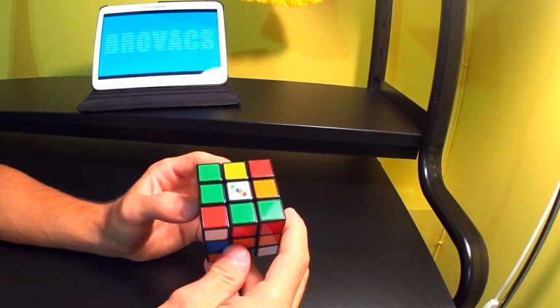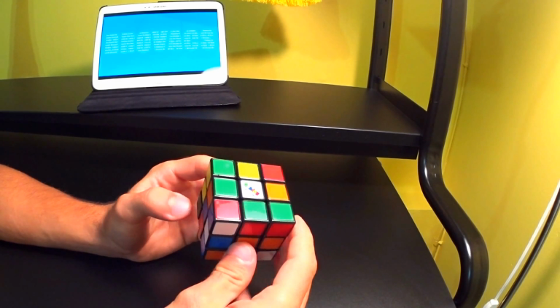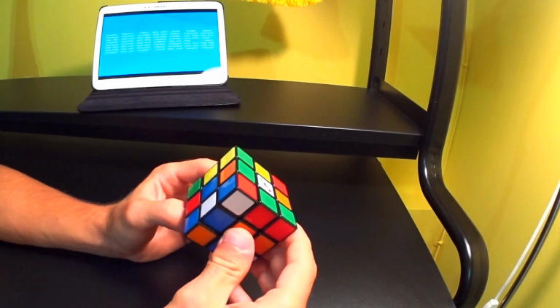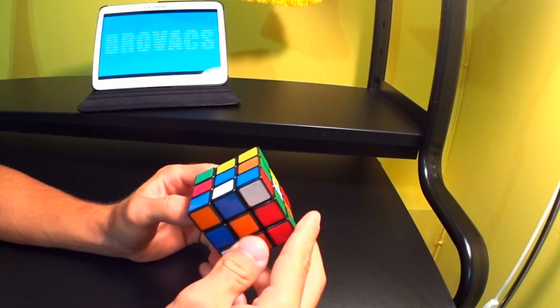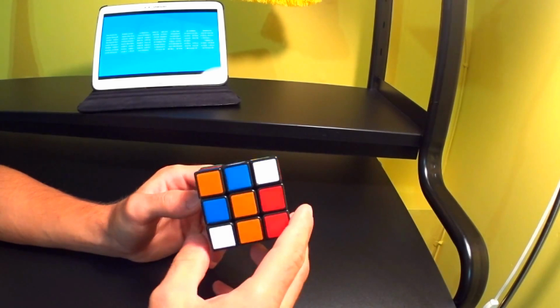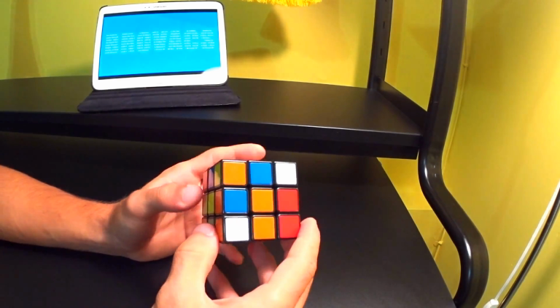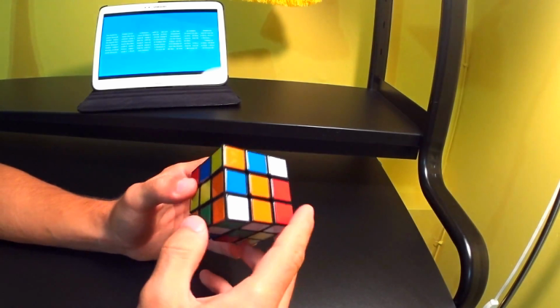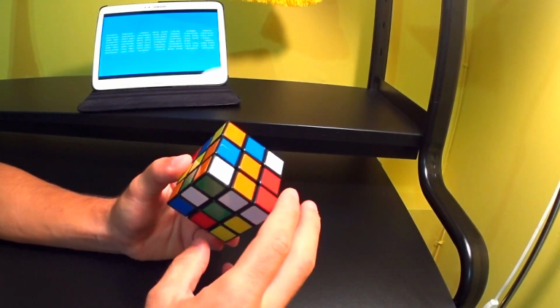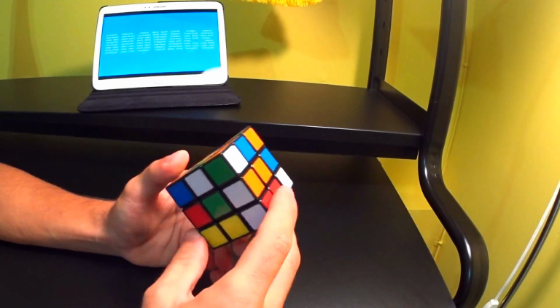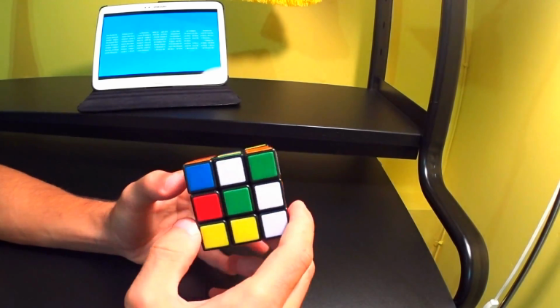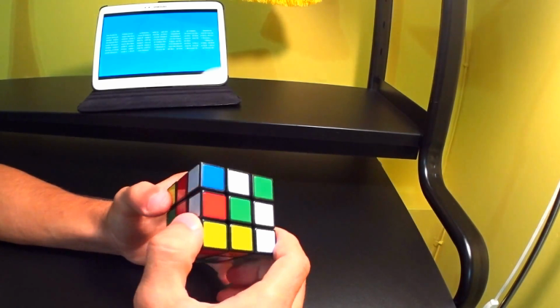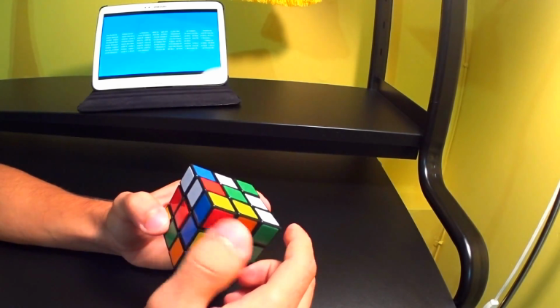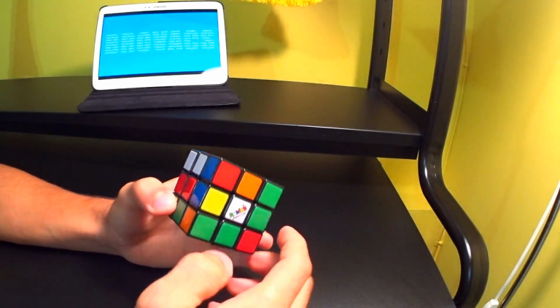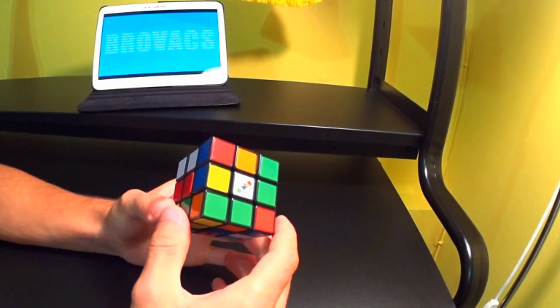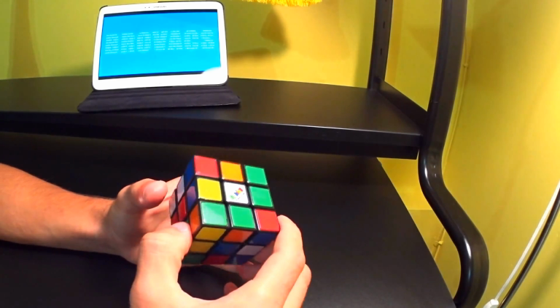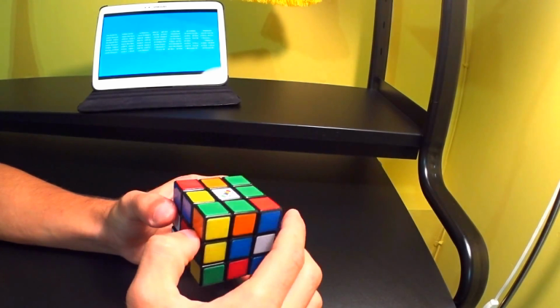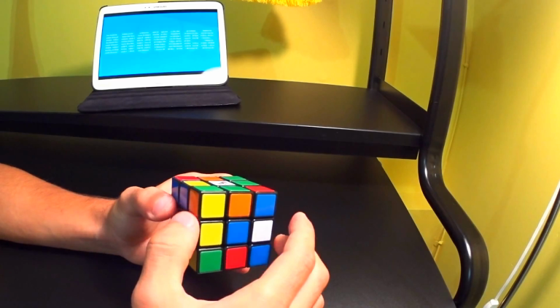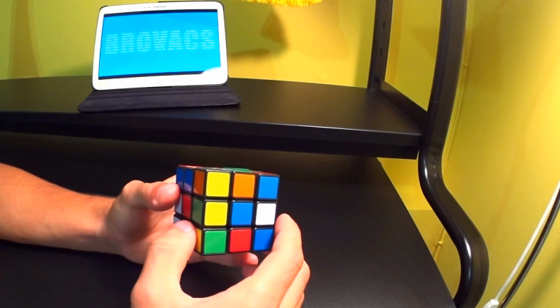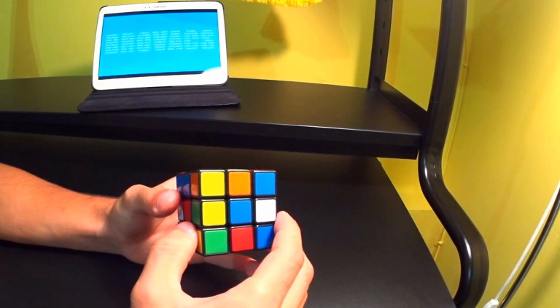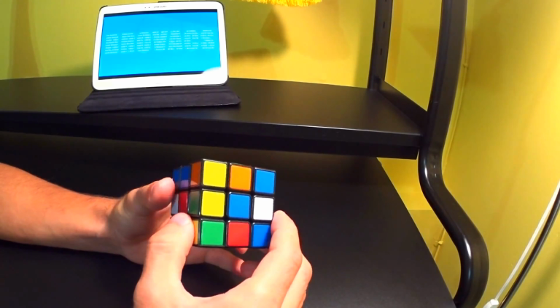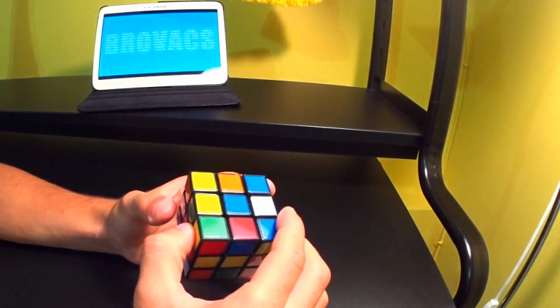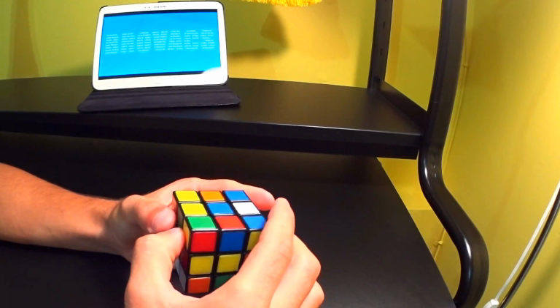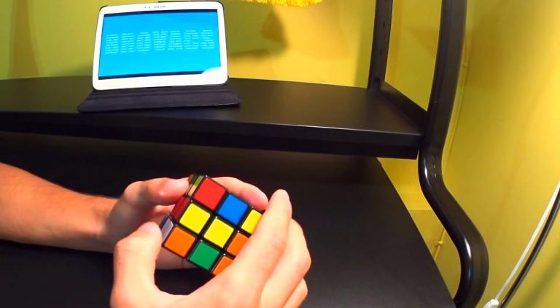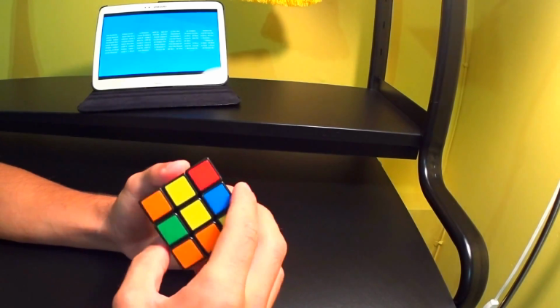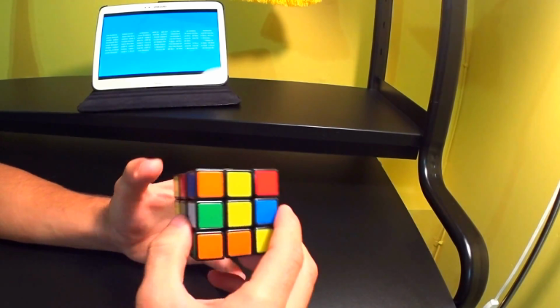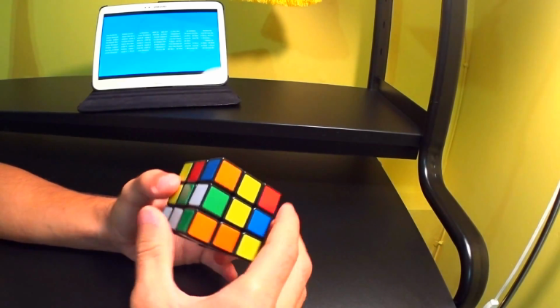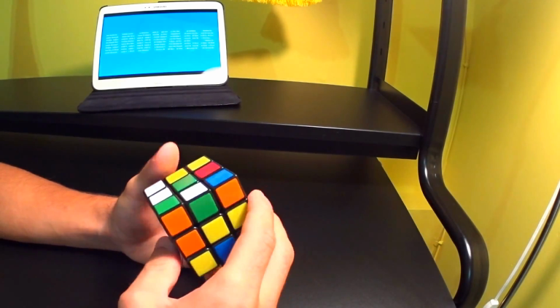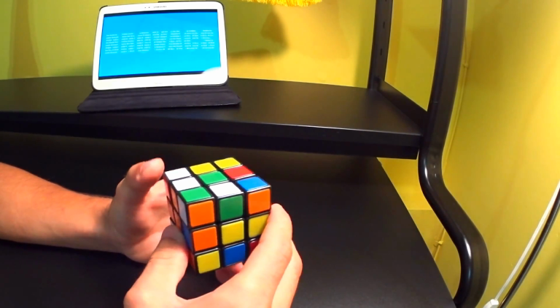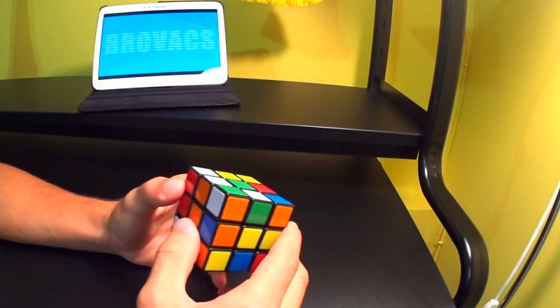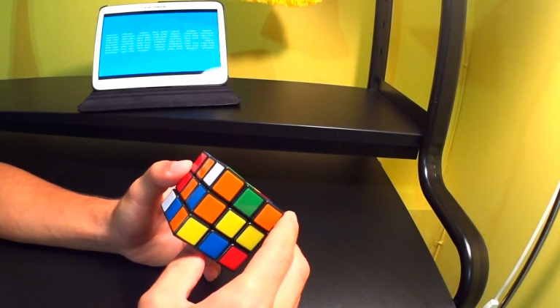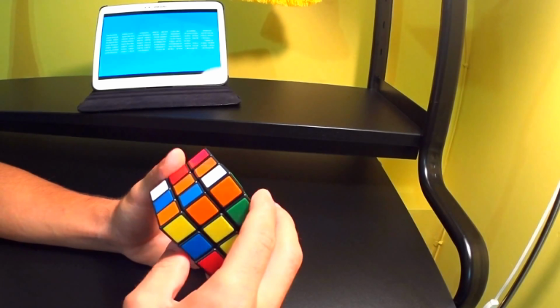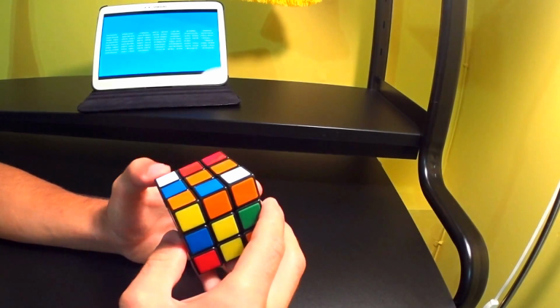What's up guys? My name is Brovax and today I'm going to be showing you guys how to solve a 3x3 Rubik's Cube. The method we'll be using today is the layer by layer method, because I believe it's the easiest to understand and the easiest to memorize.